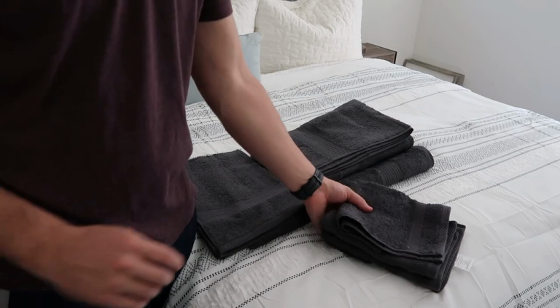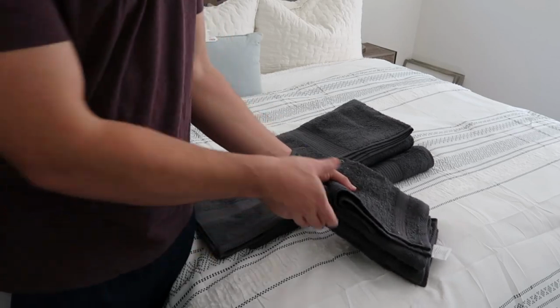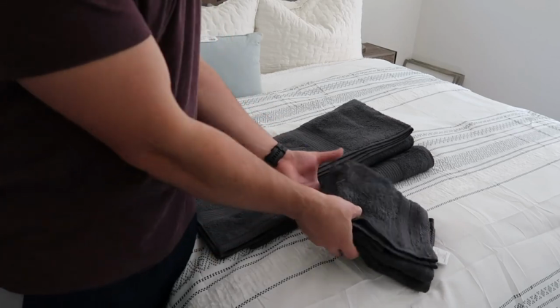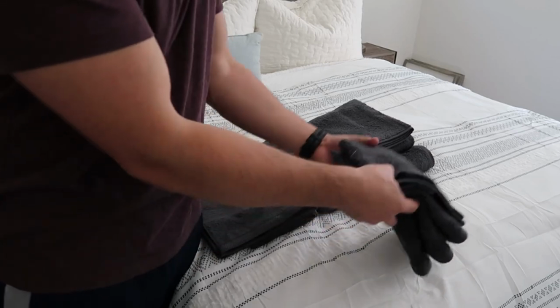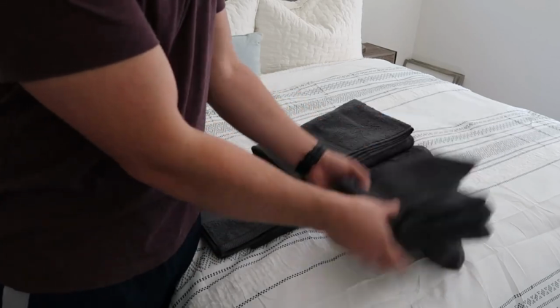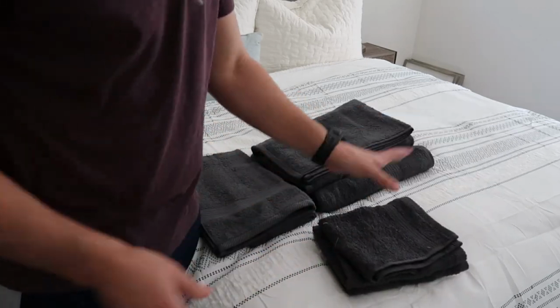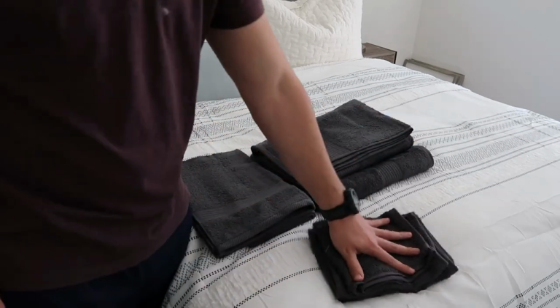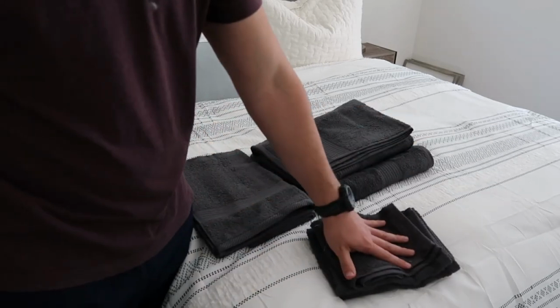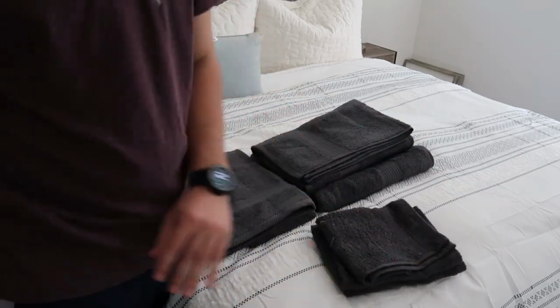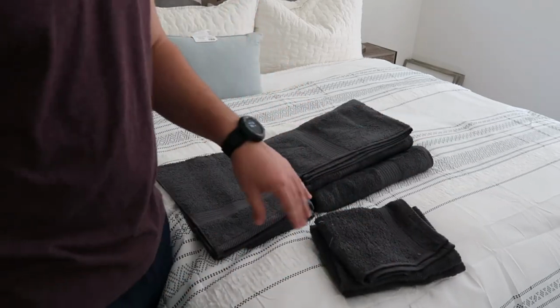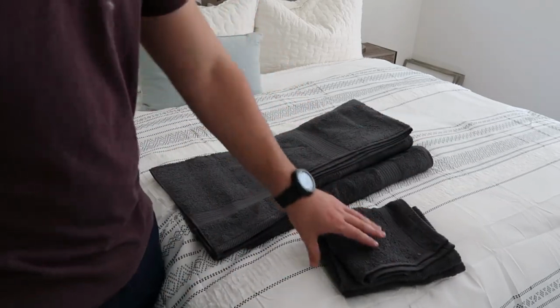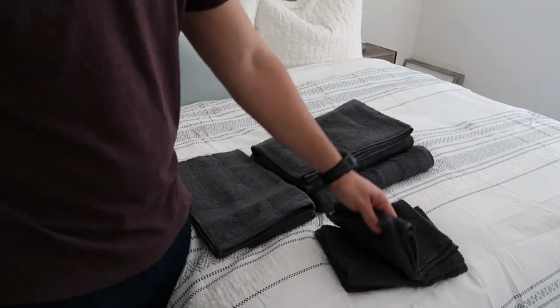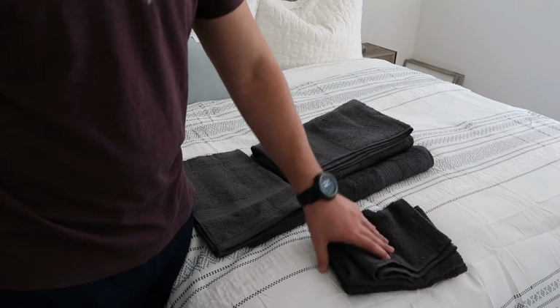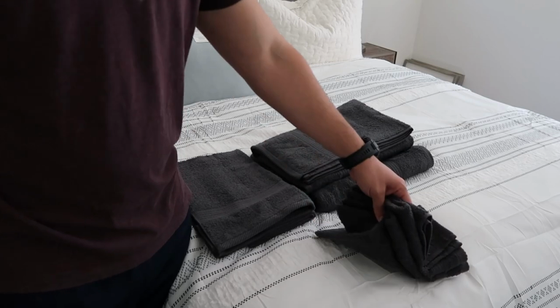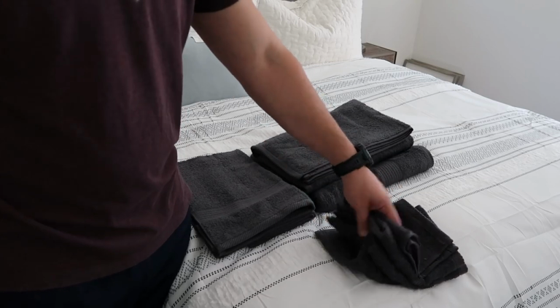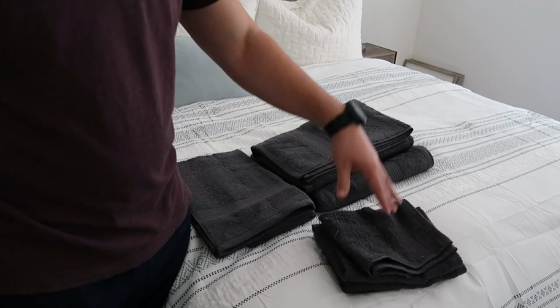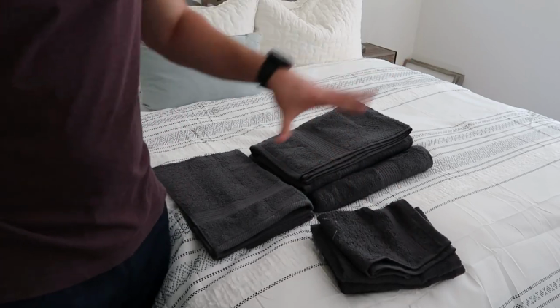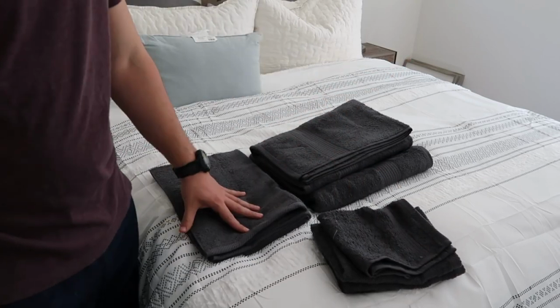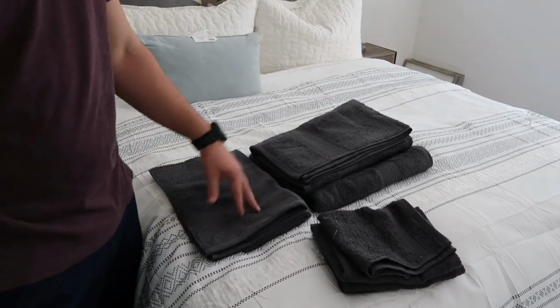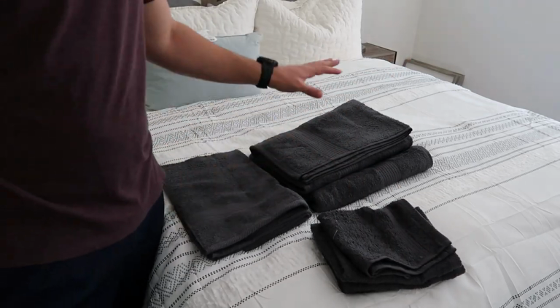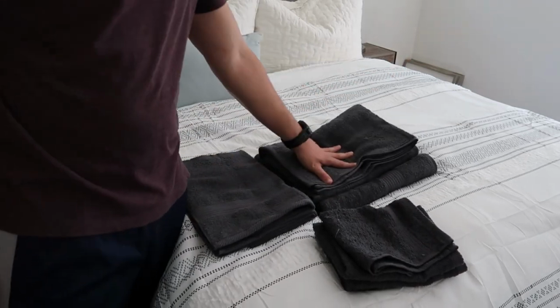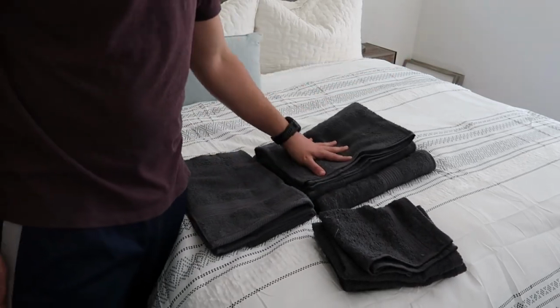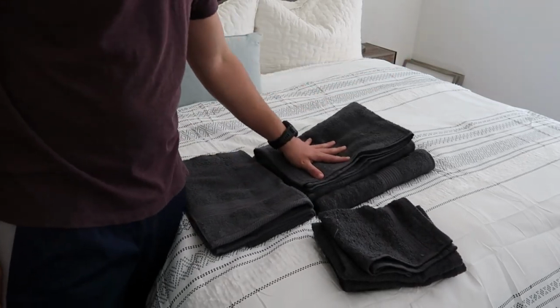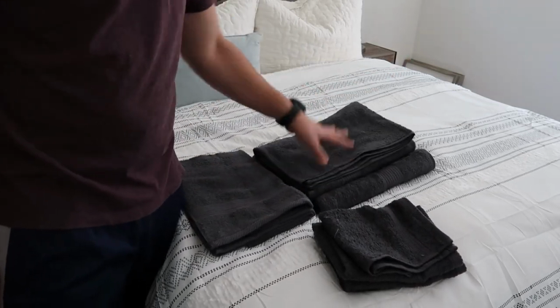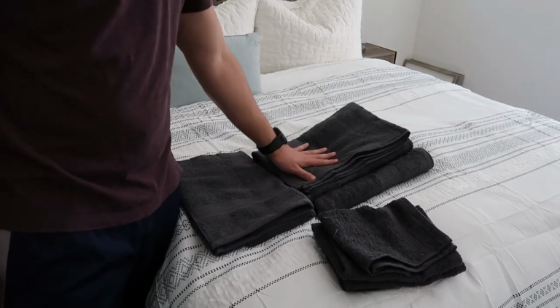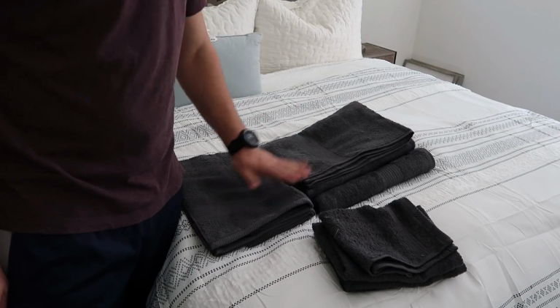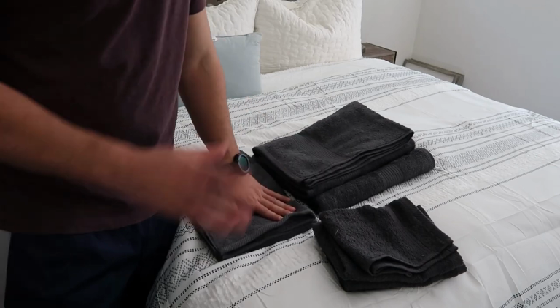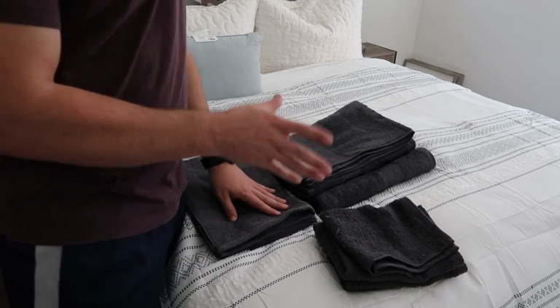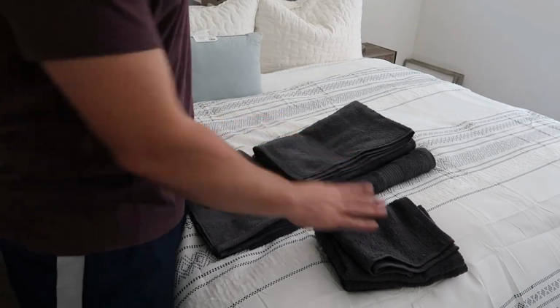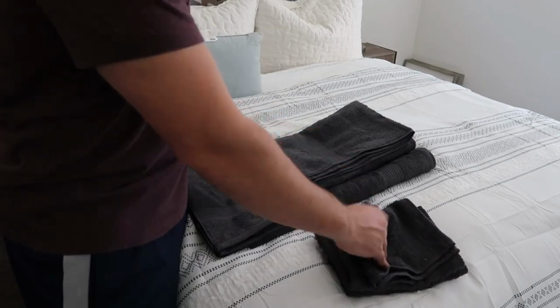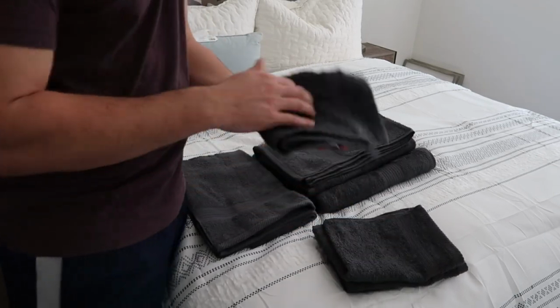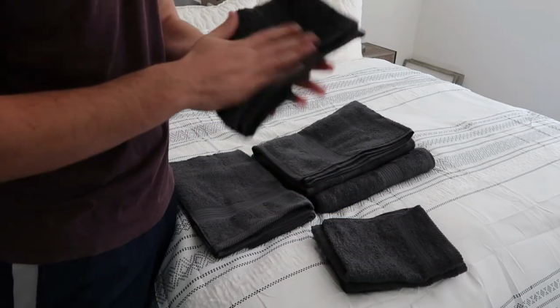Hey guys, CJ here. Today we have the Bedshire bath towel collection set. It will come with four smaller washcloths, two hand towels right here, and then two of your bath towels. Overall, the quality is very, very nice. They're 100% cotton.